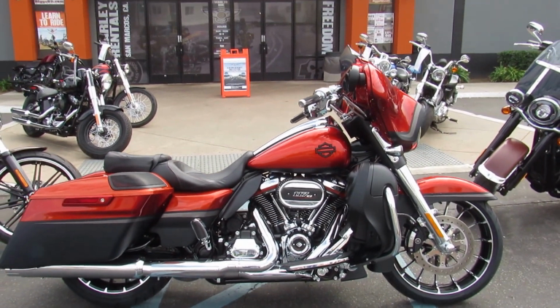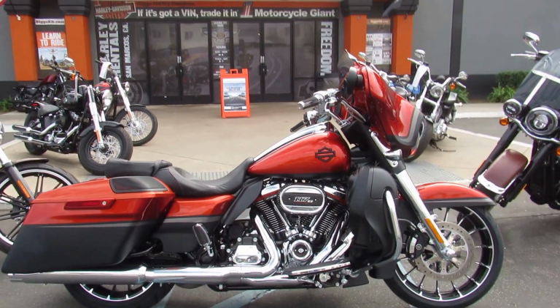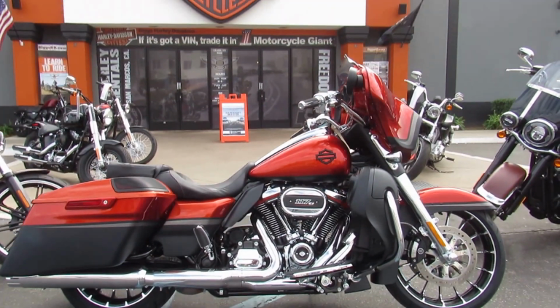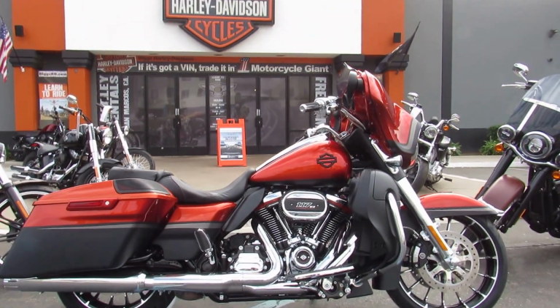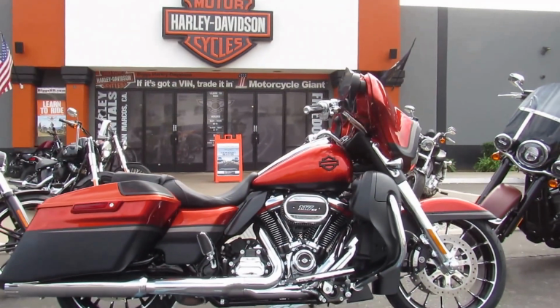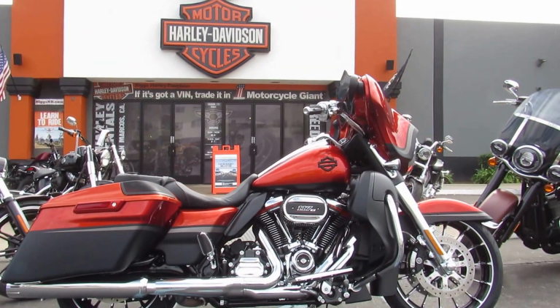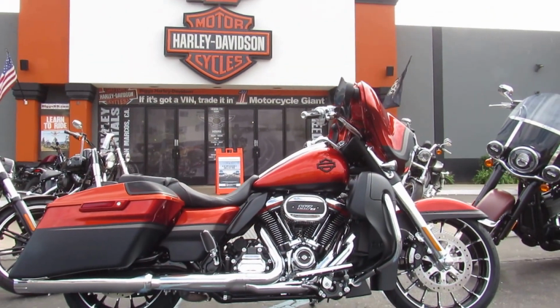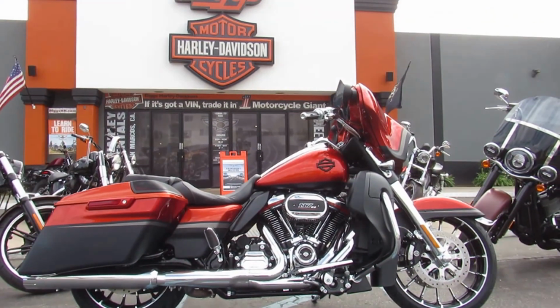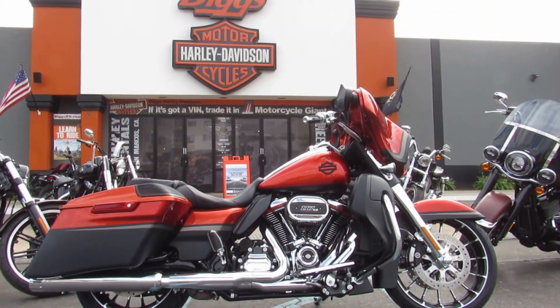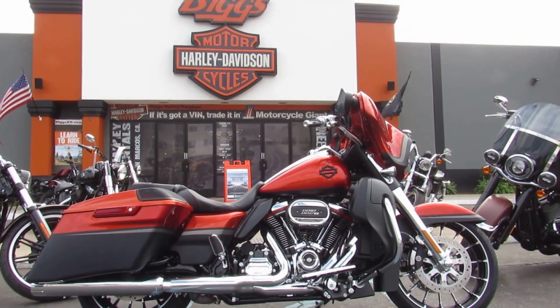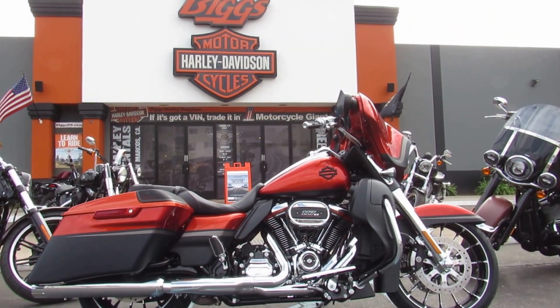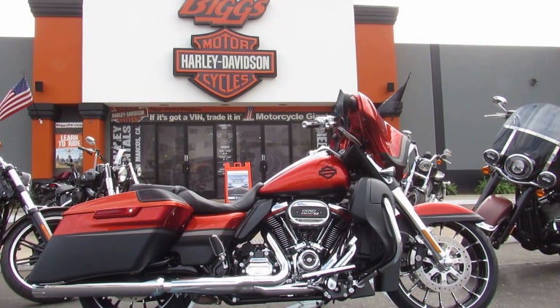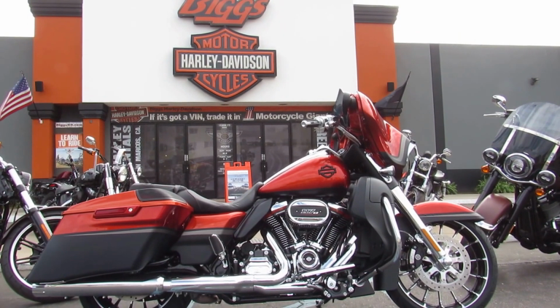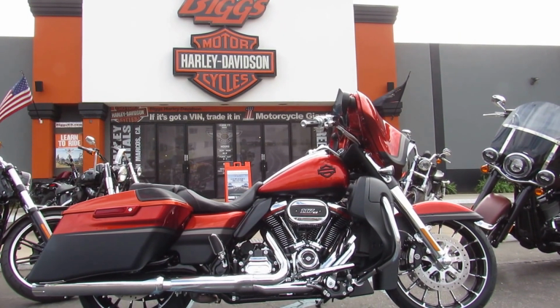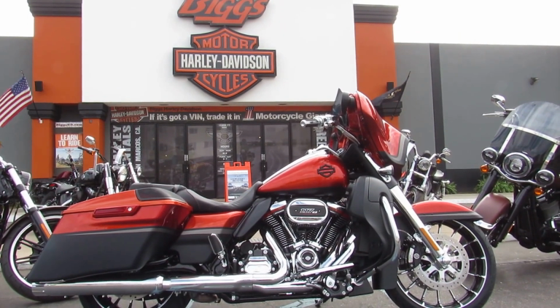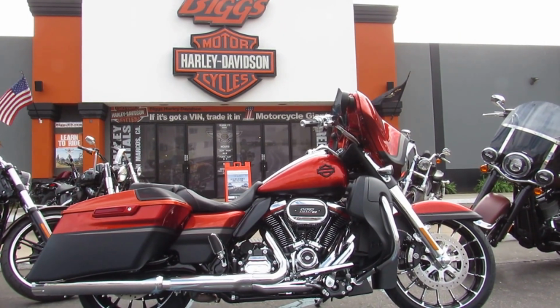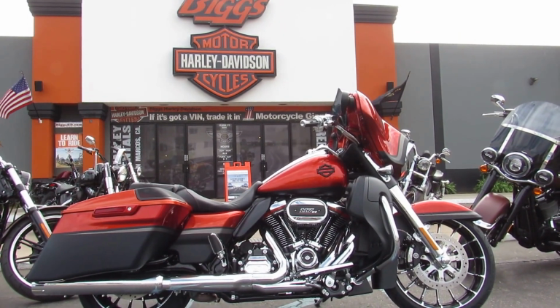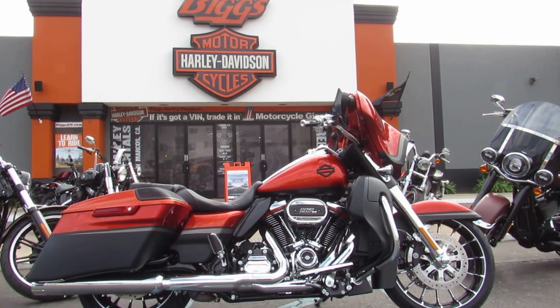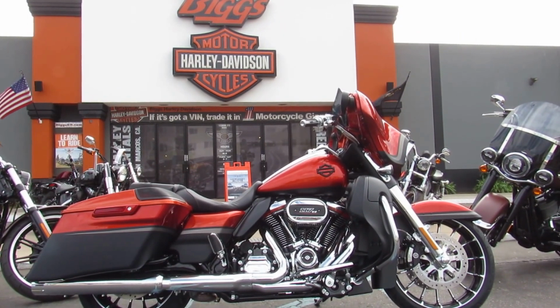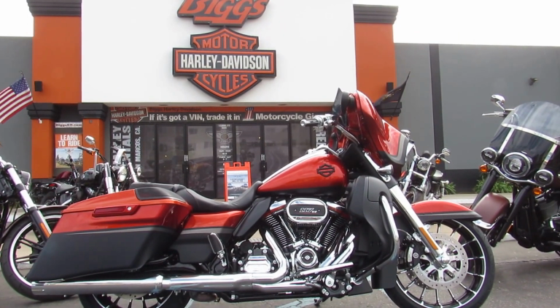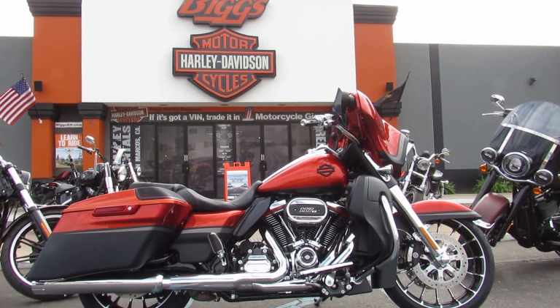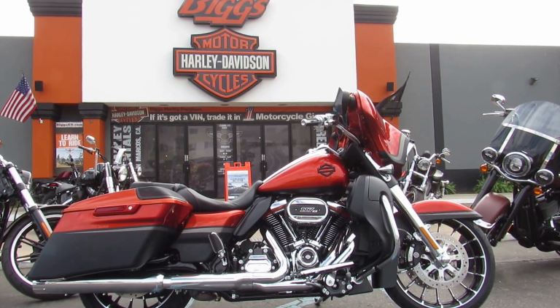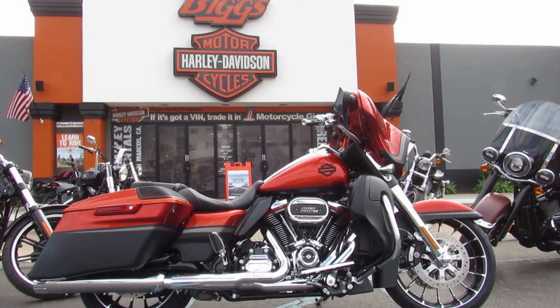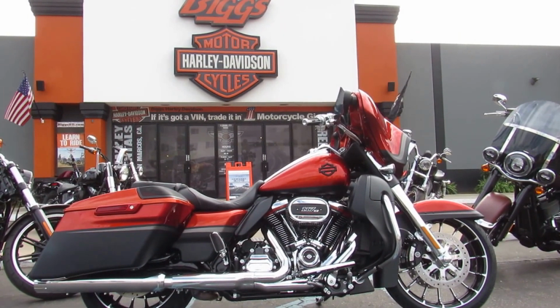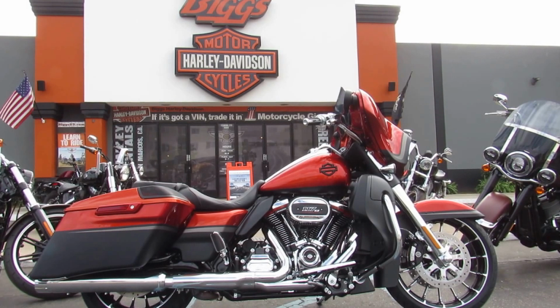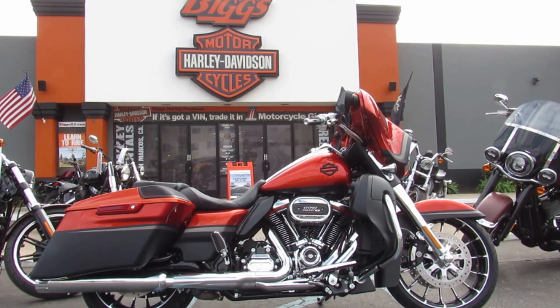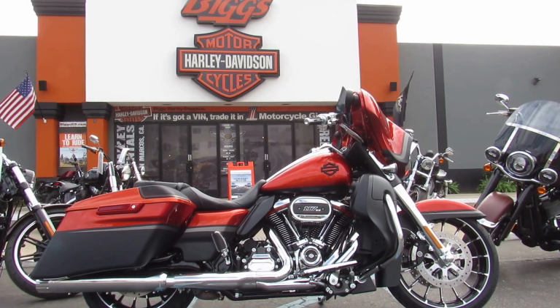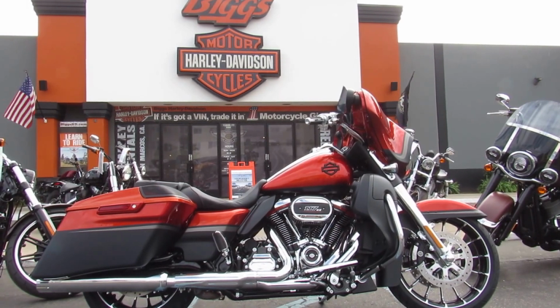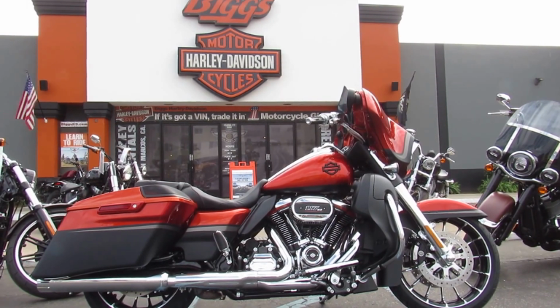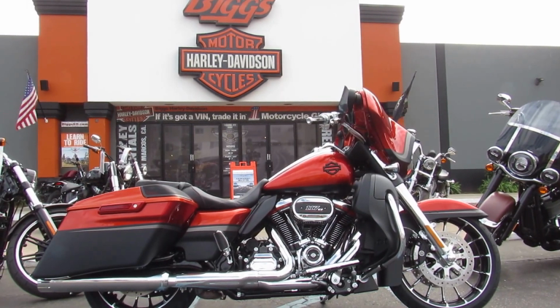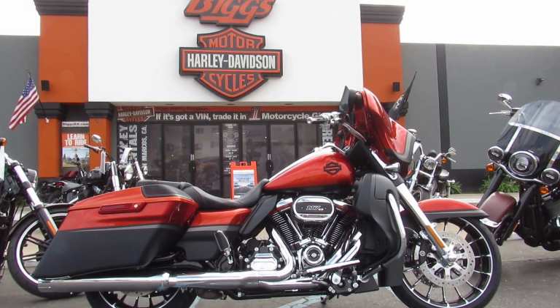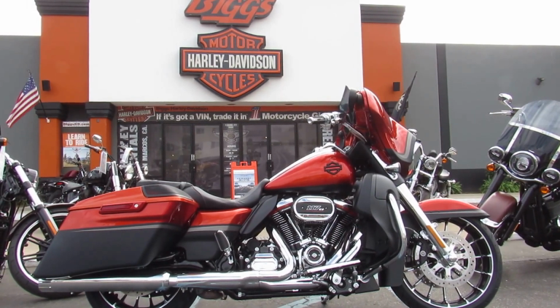You can check out this absolutely beautiful orange lave — or lava, we've already talked about that — and black denim CVO Street Glide seven days a week at Biggs Harley-Davidson in San Marcos.